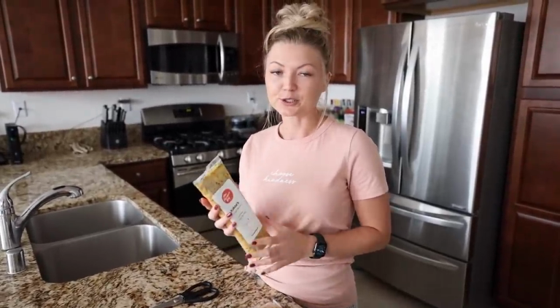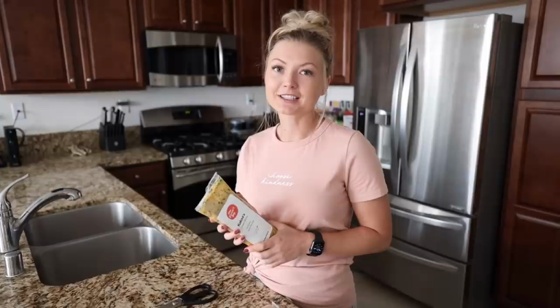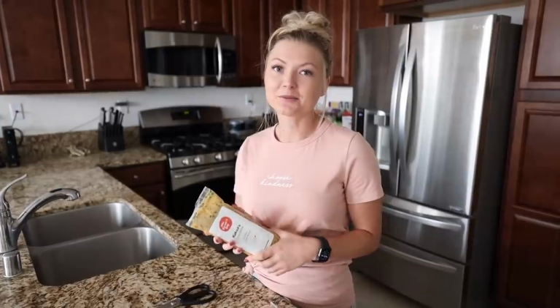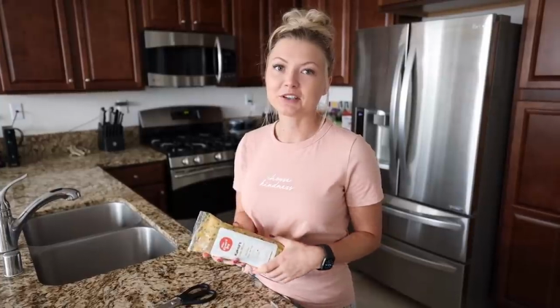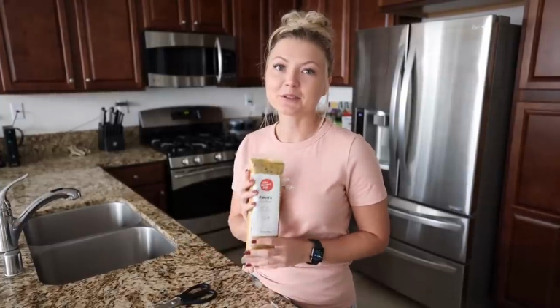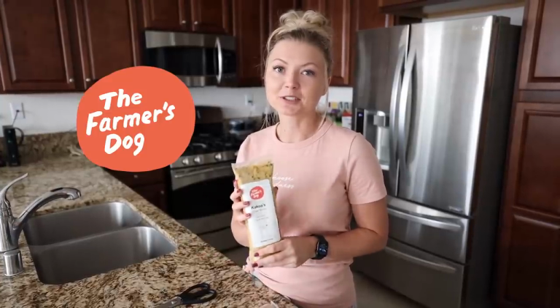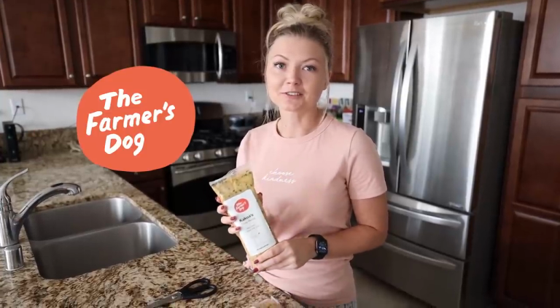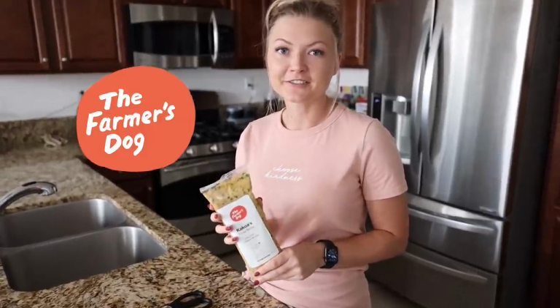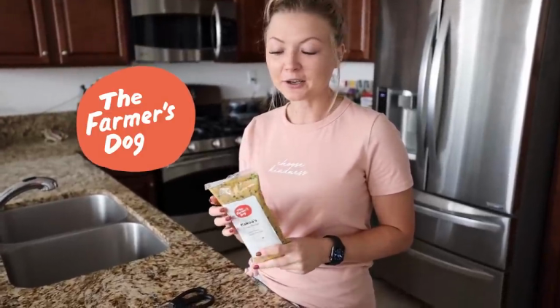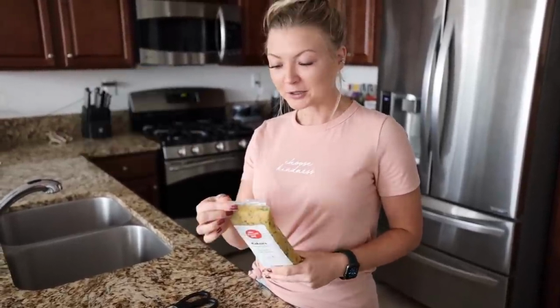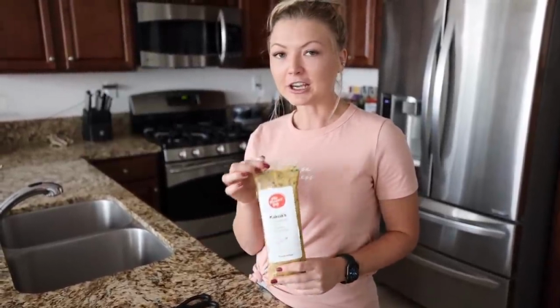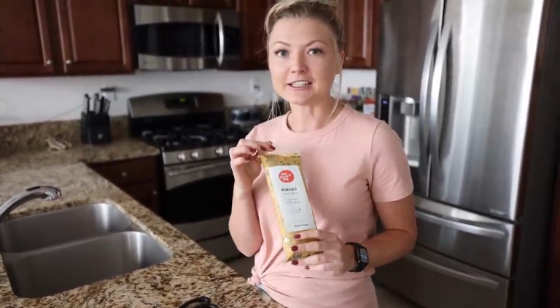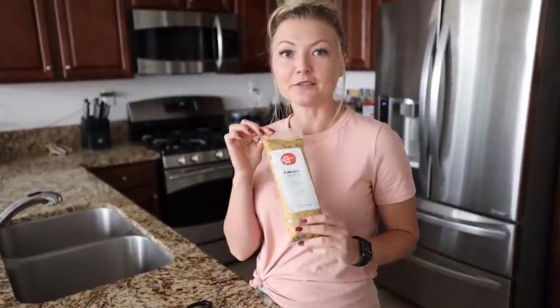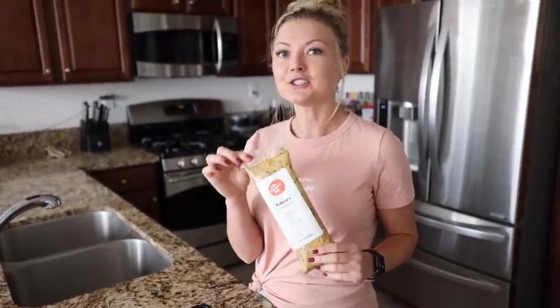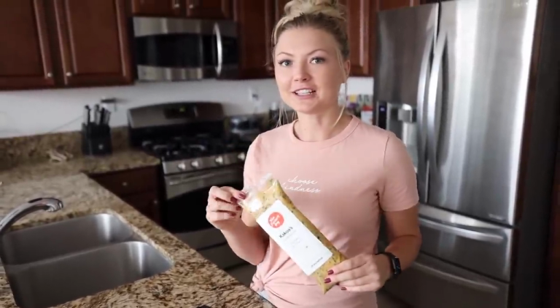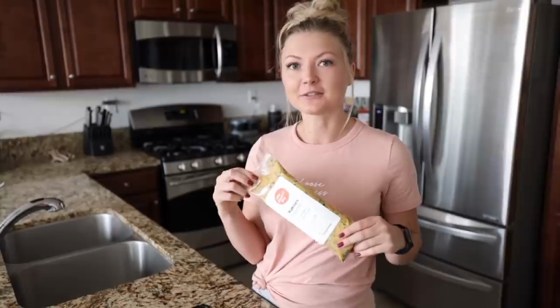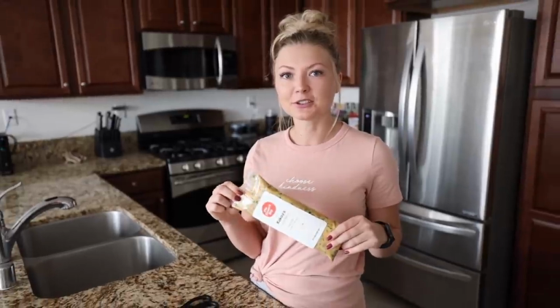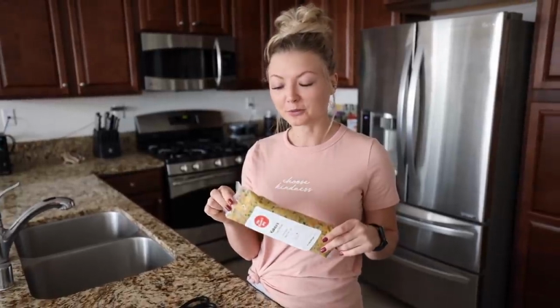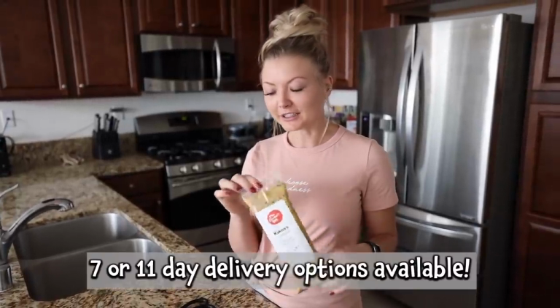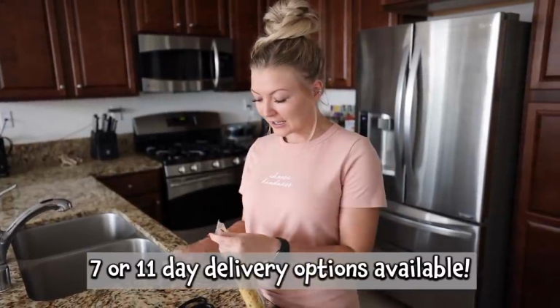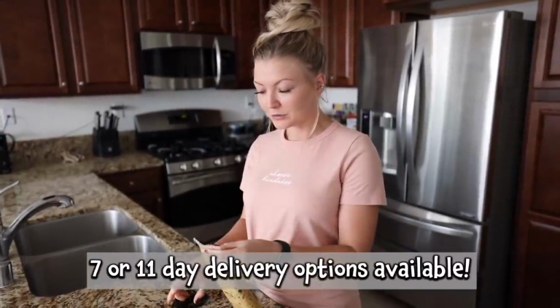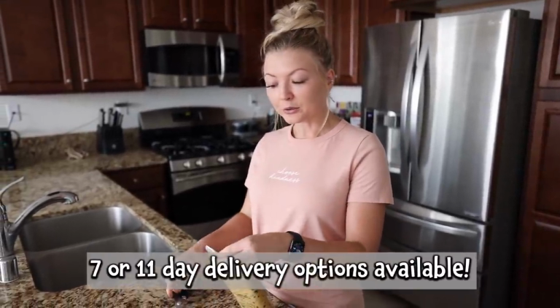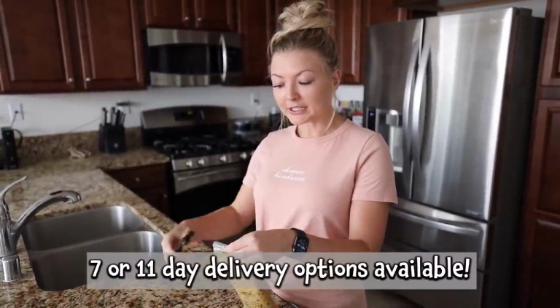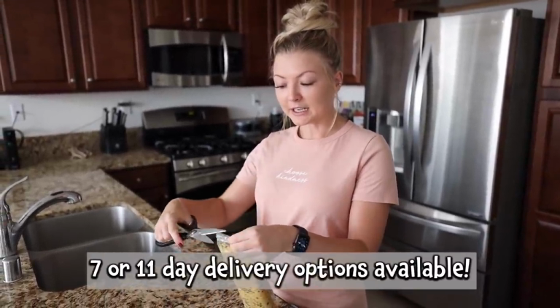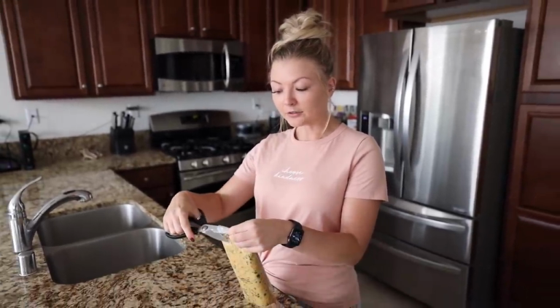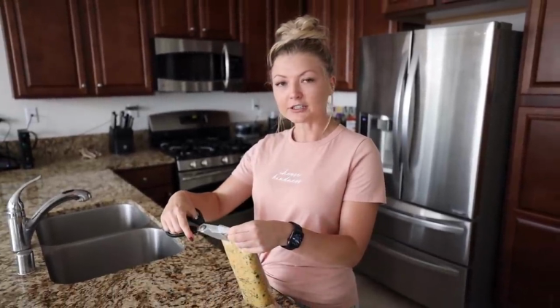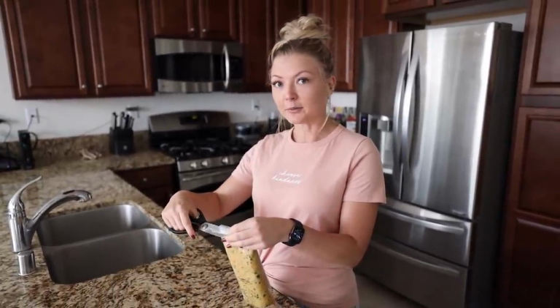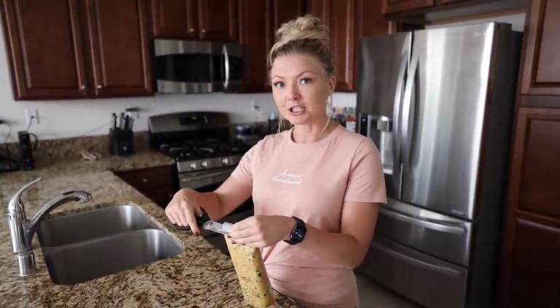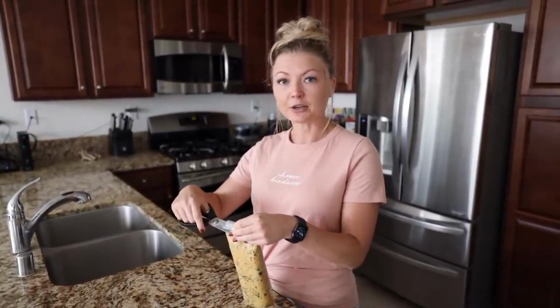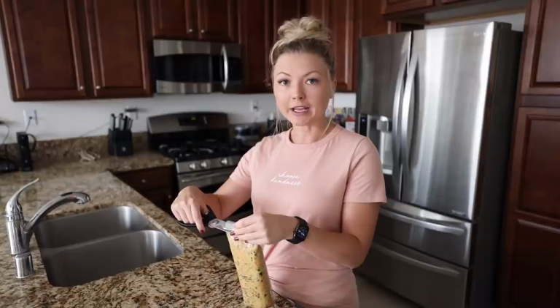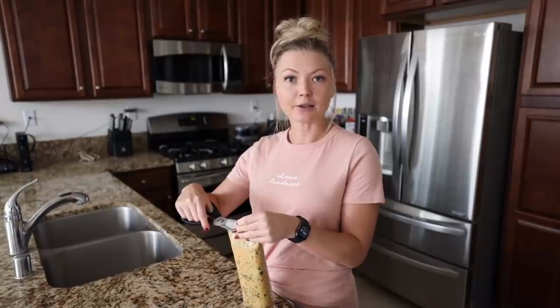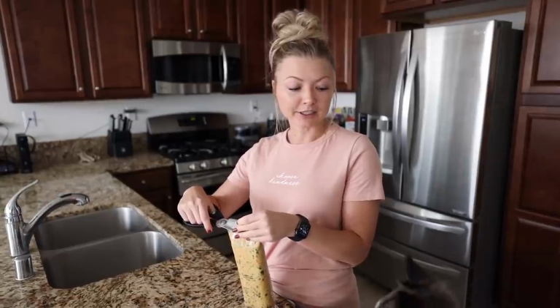We're super excited to be partnering with Farmer's Dog for this video. Farmer's Dog is a fresh food that's delivered to your door weekly, and it's really cool because they take all of your dog's information — their weight, their breed.